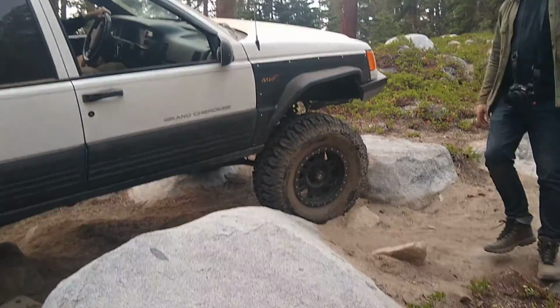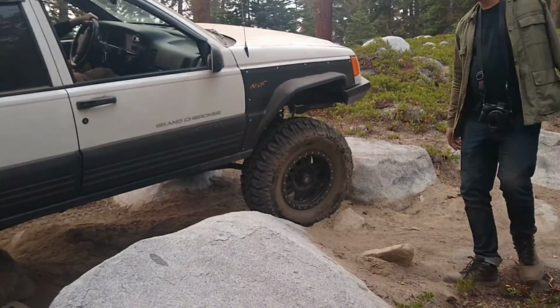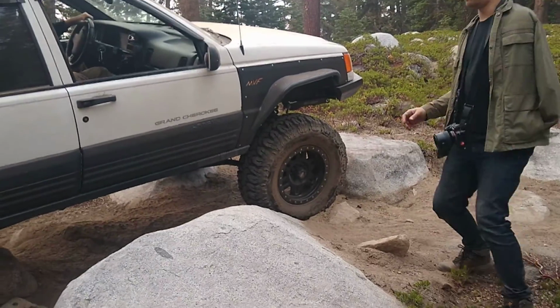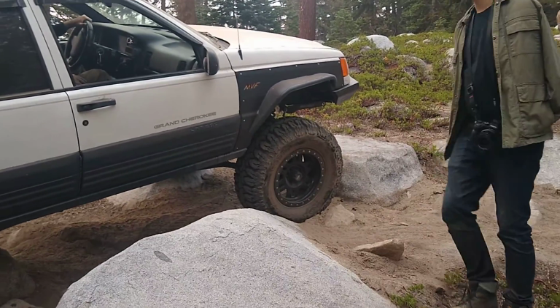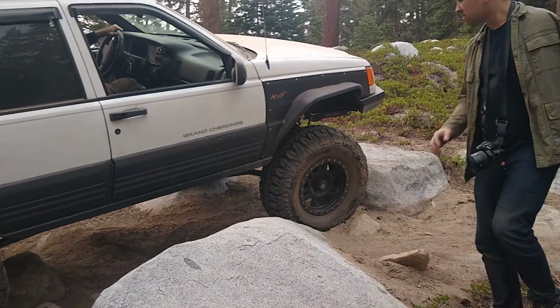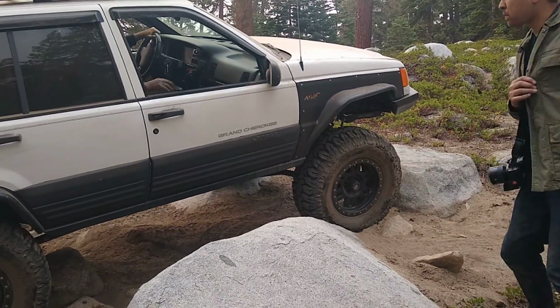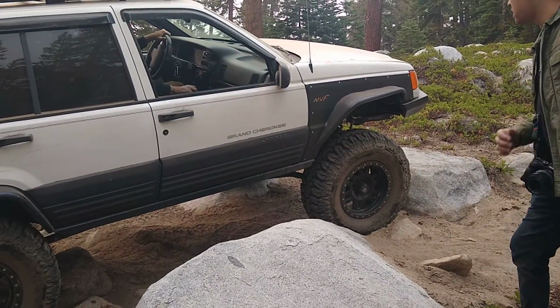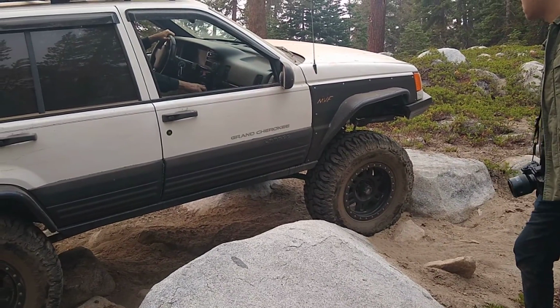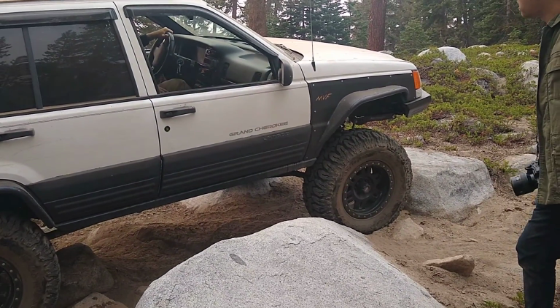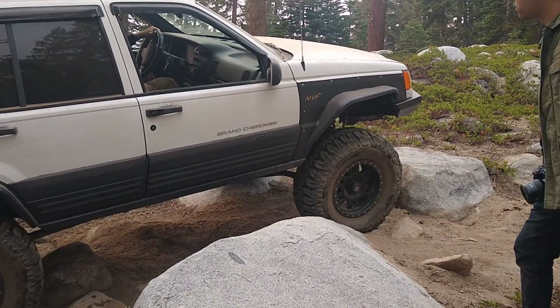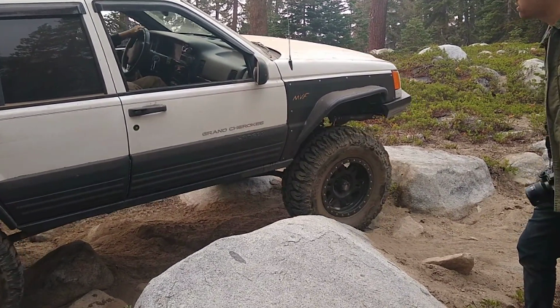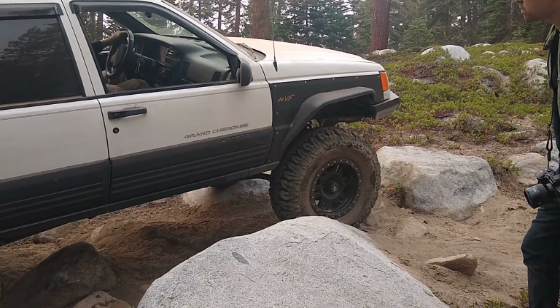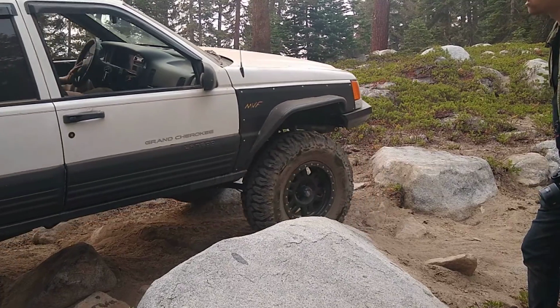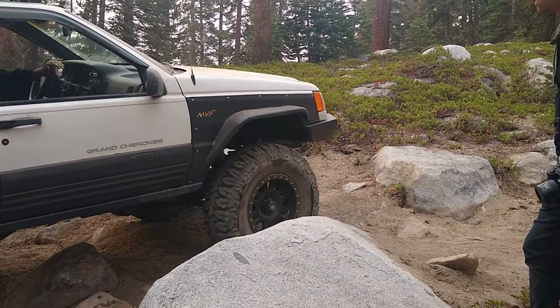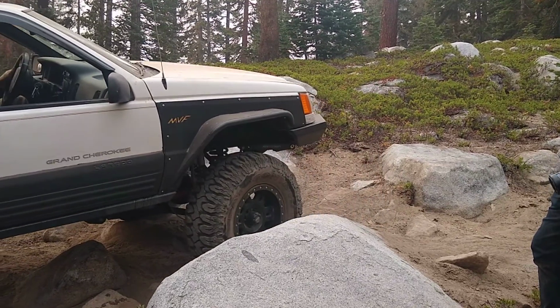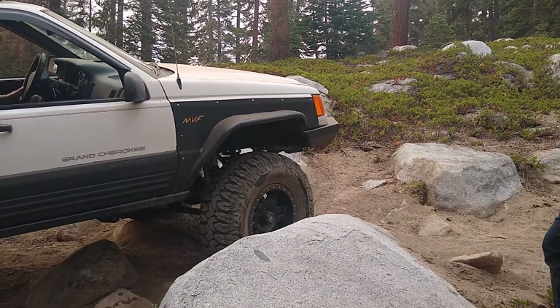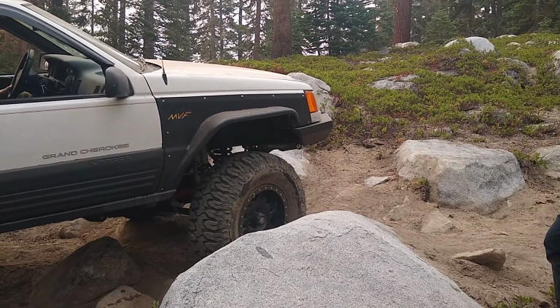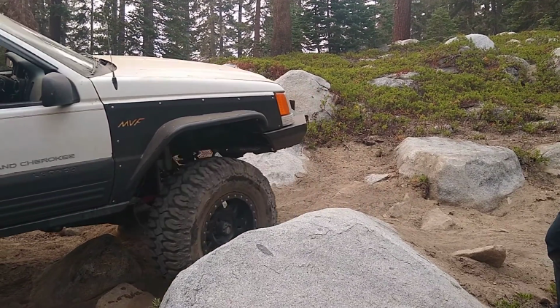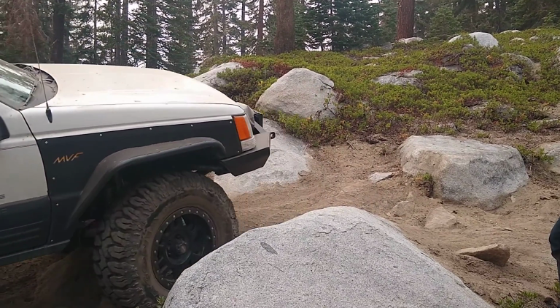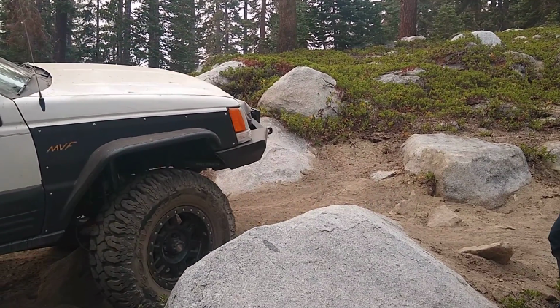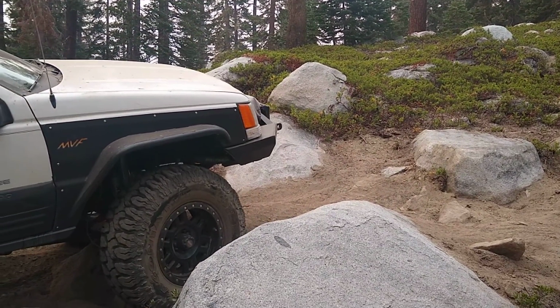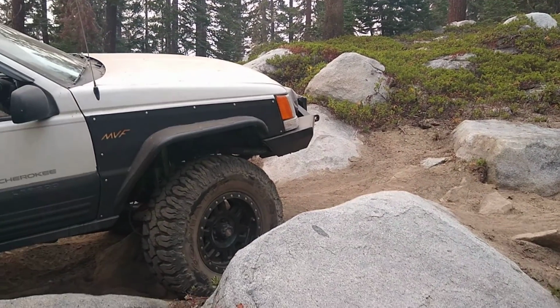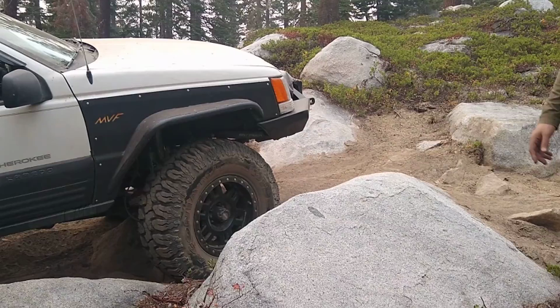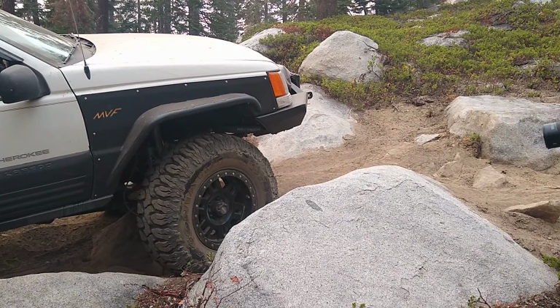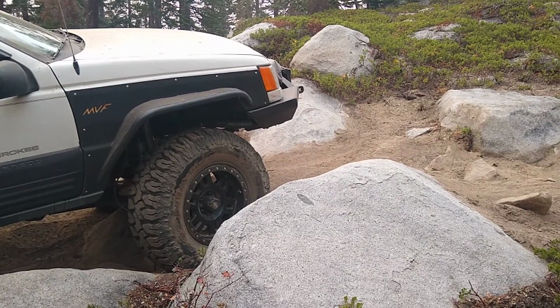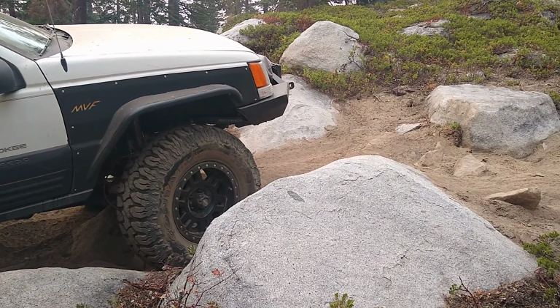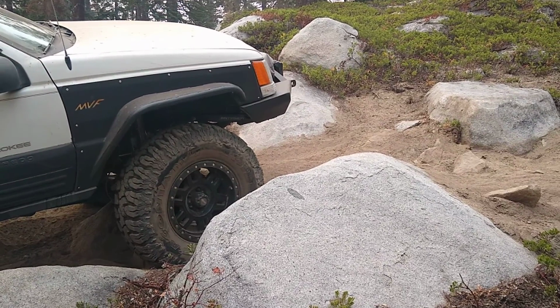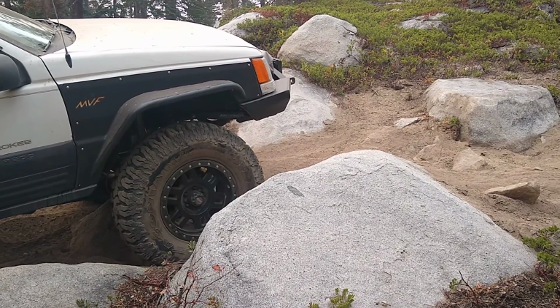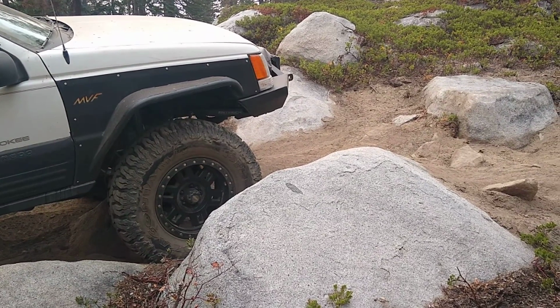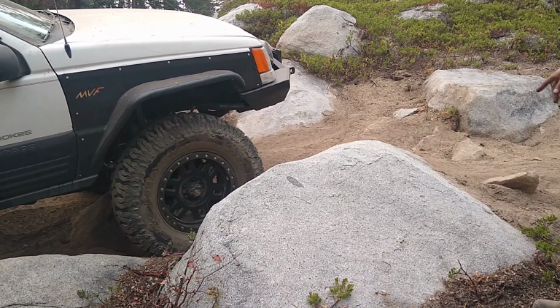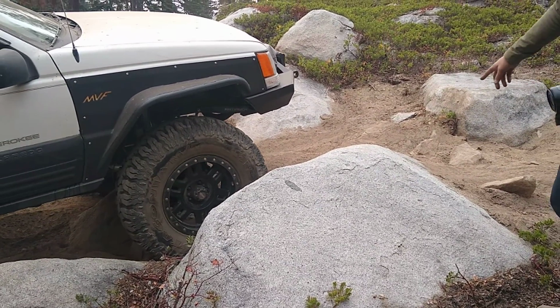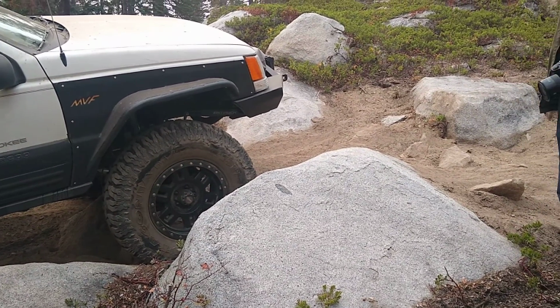You're going to want to correct a little bit more, so back up and while turning the driver. Now you're going to go a little bit passenger, a little bit over this rock here.